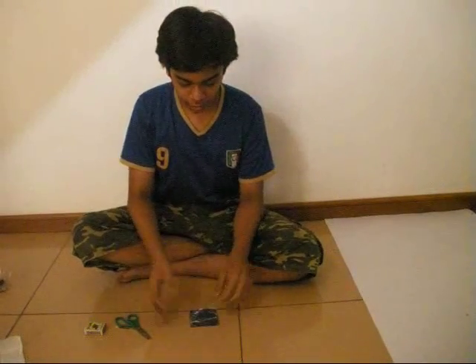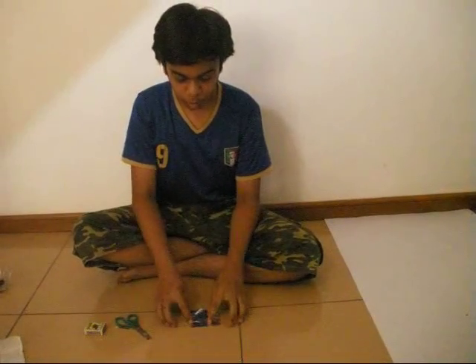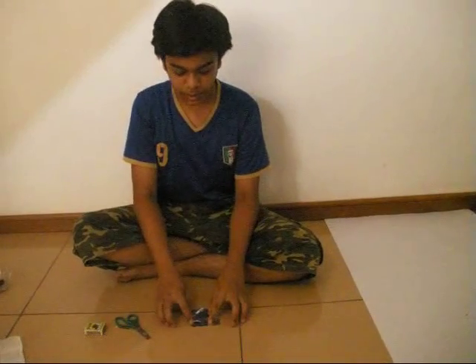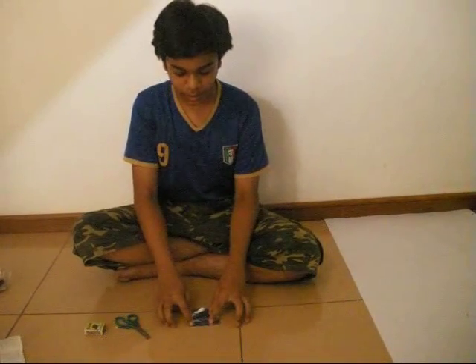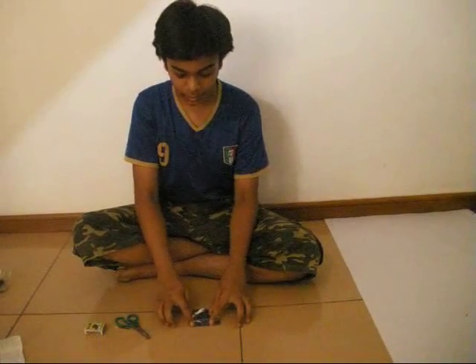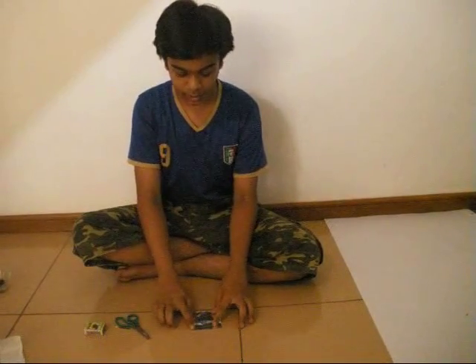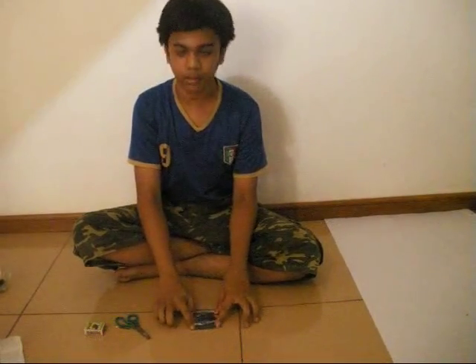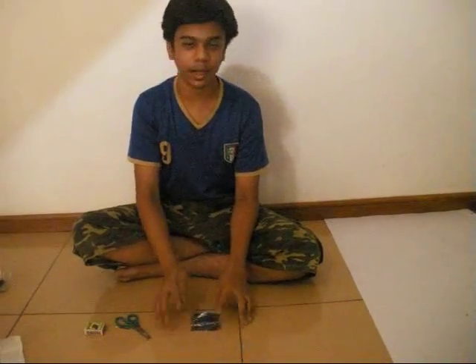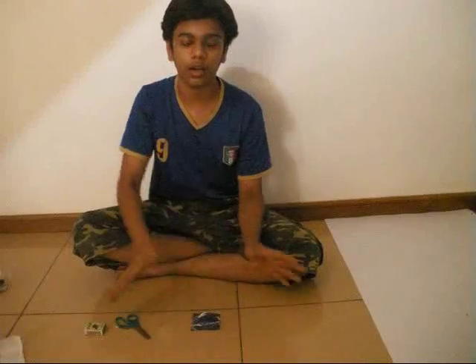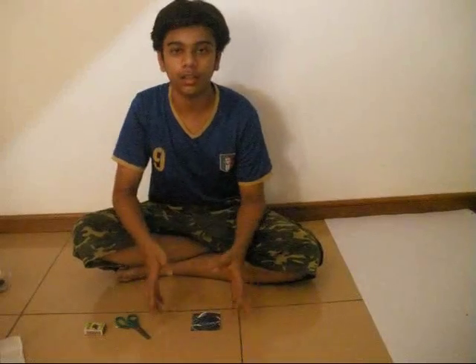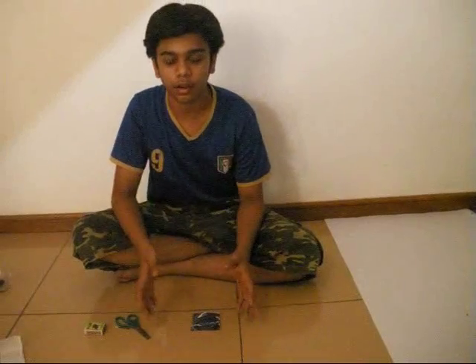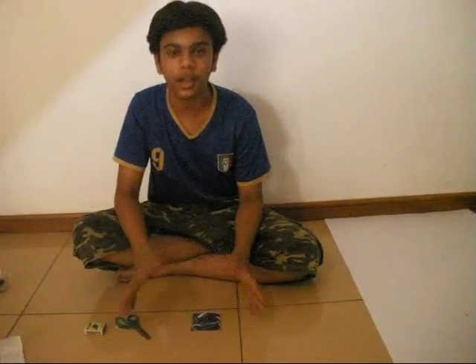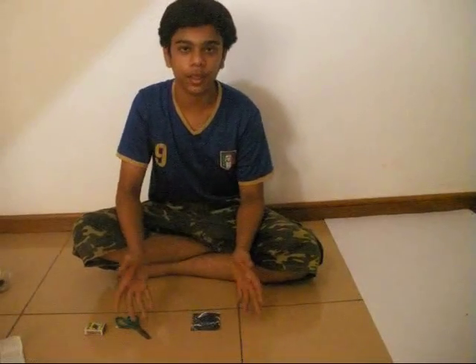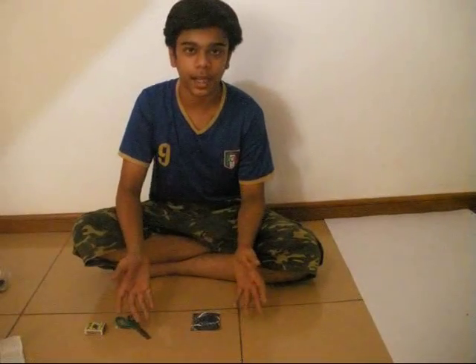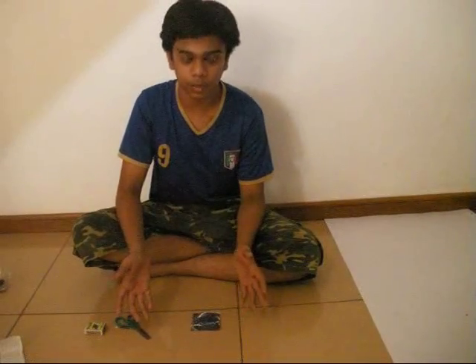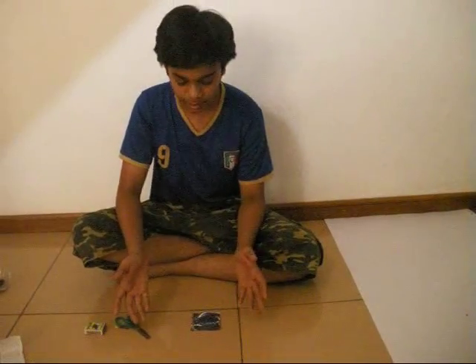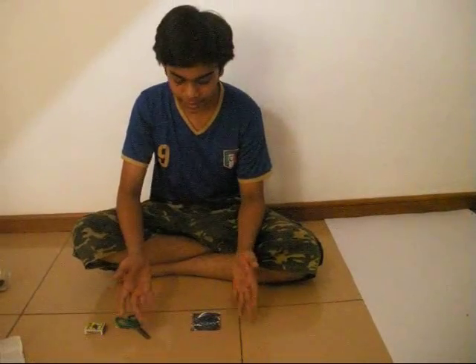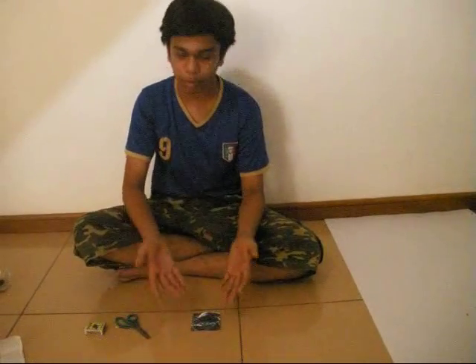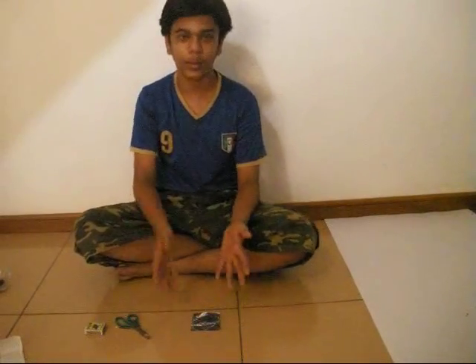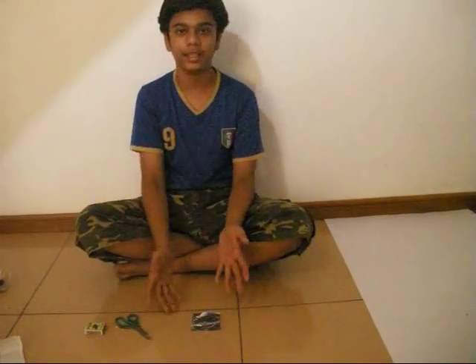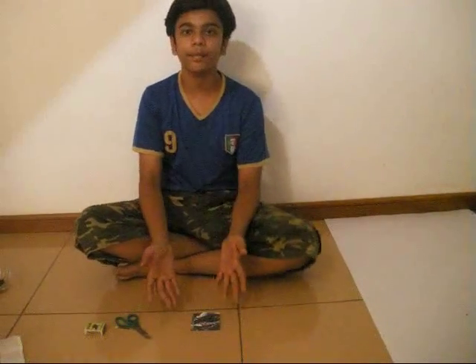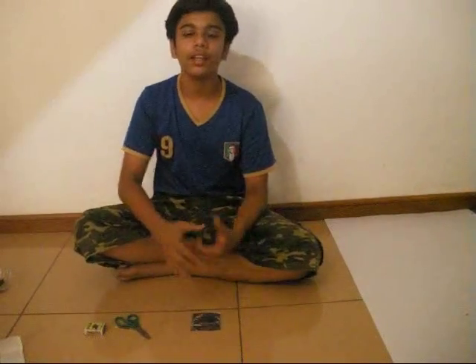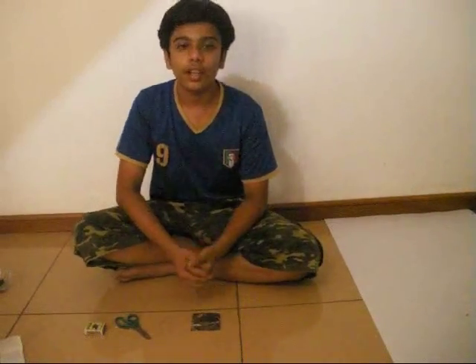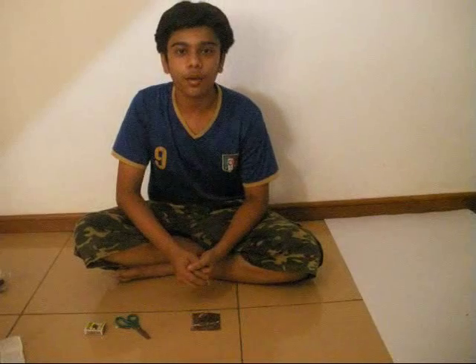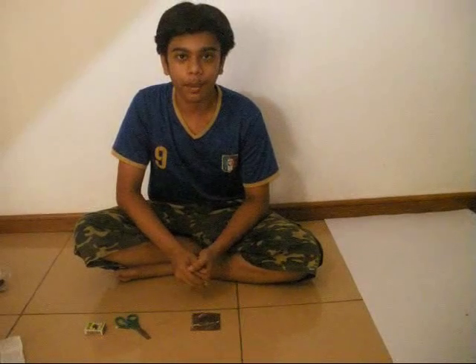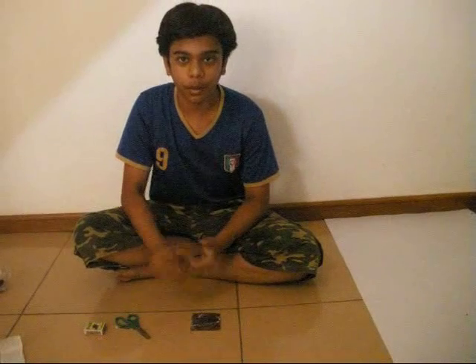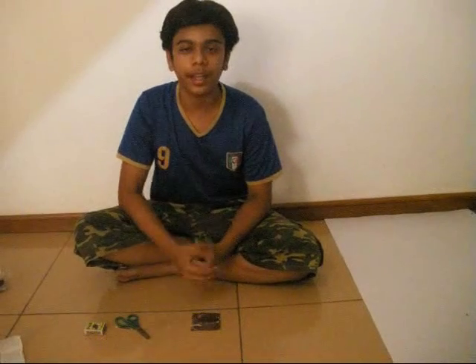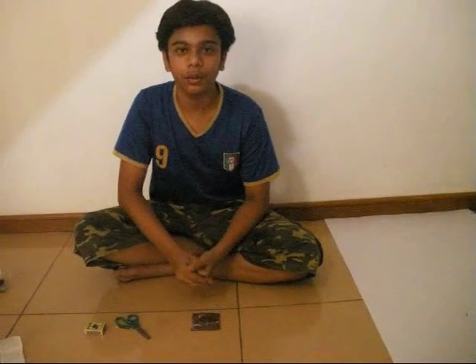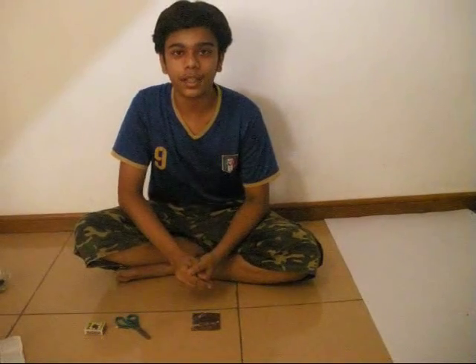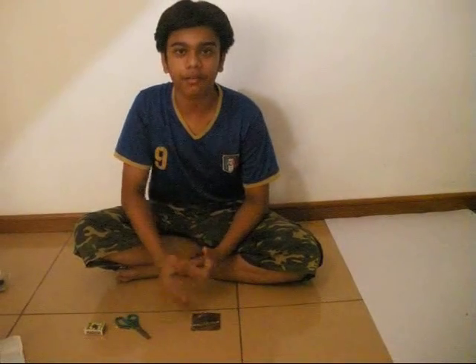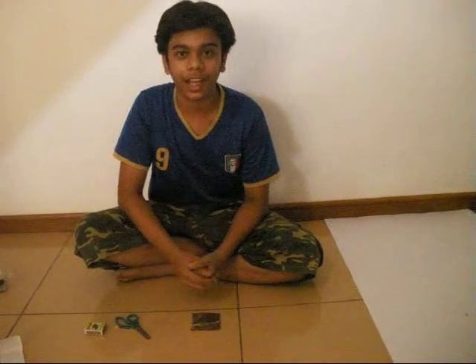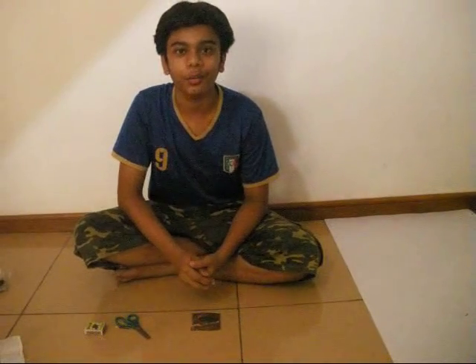You could do this experiment yourself and it's something that children of all ages can understand. As you saw, it's very quick and easy. Go out there, do this, and have fun. Thank you.